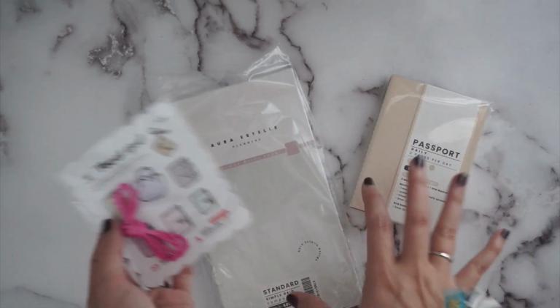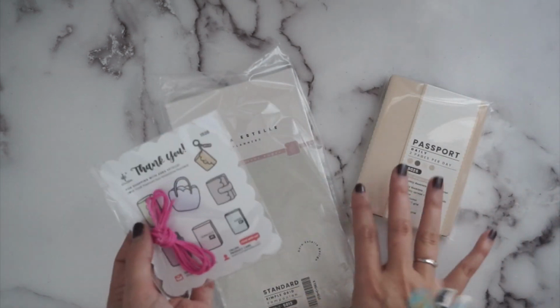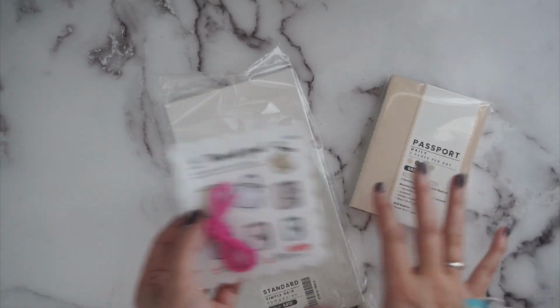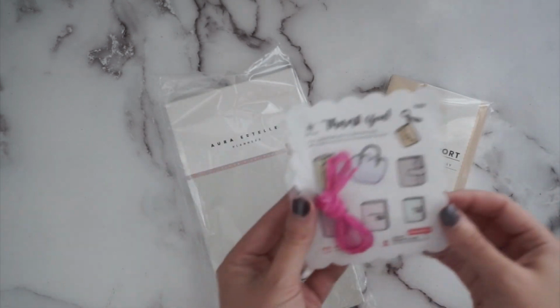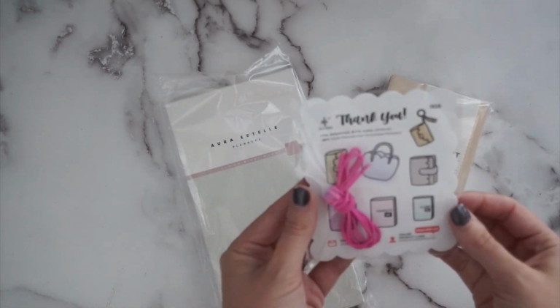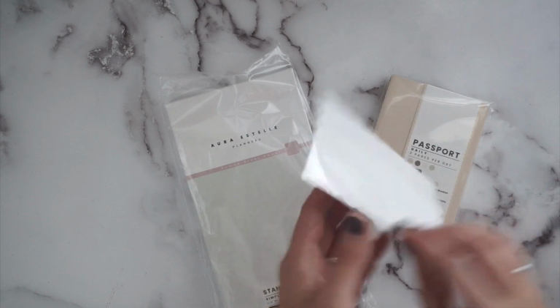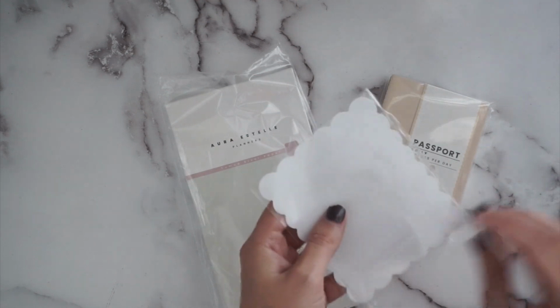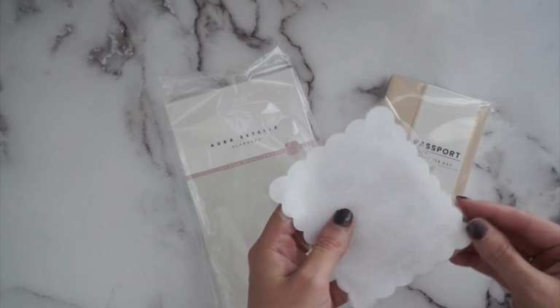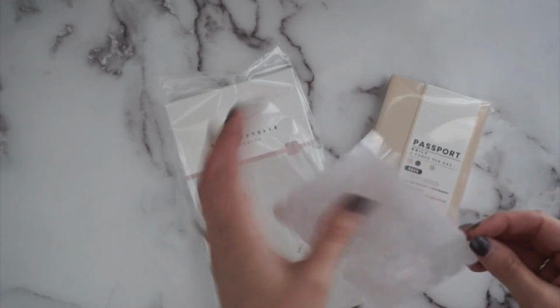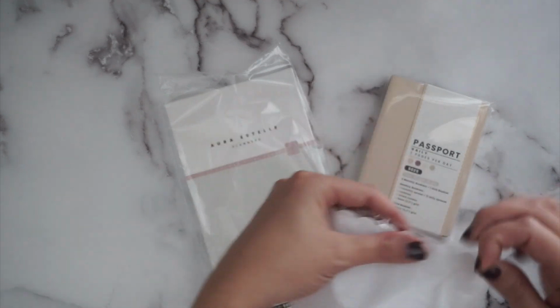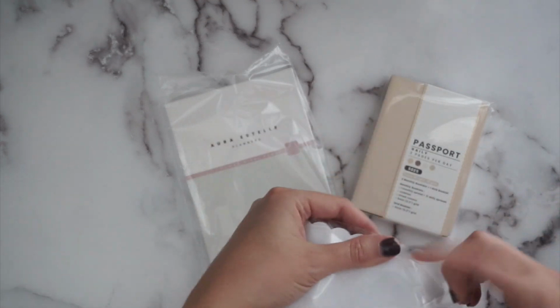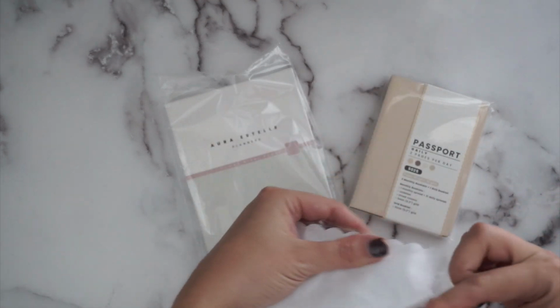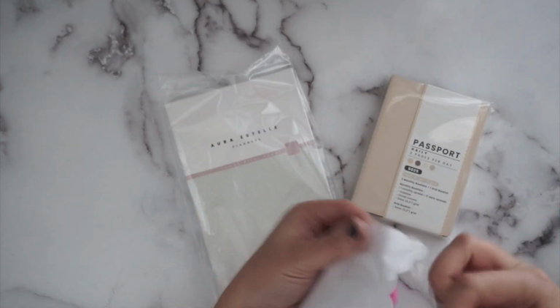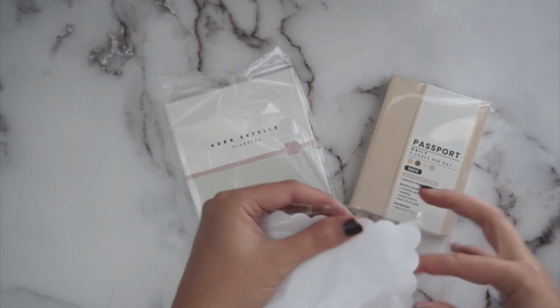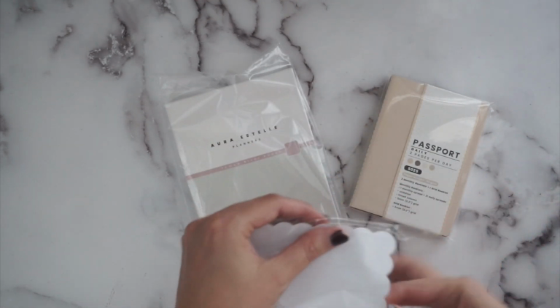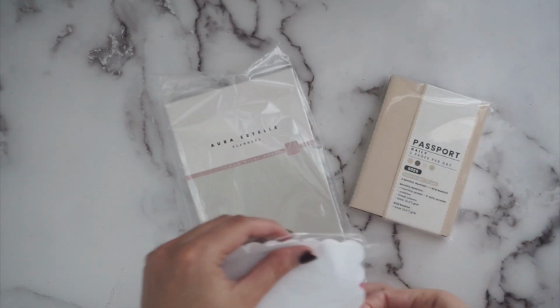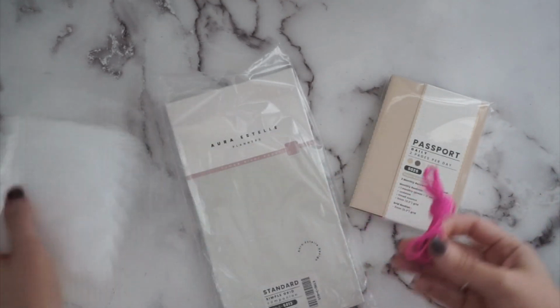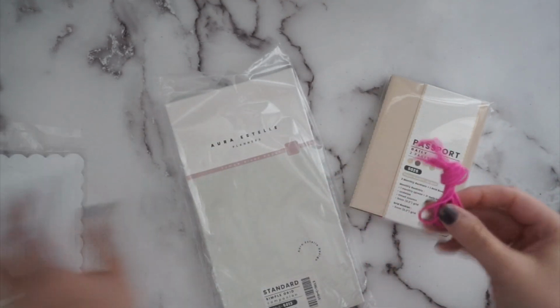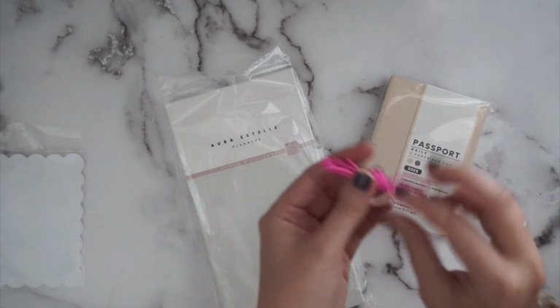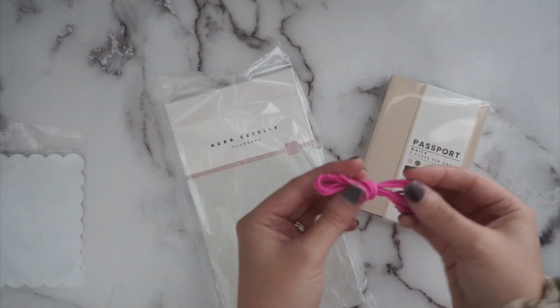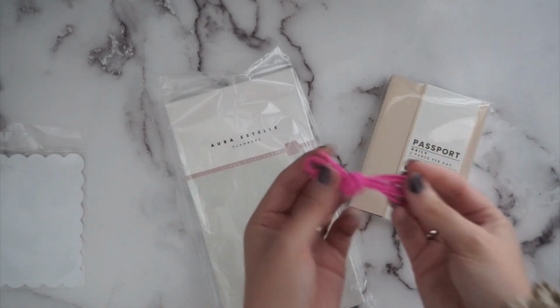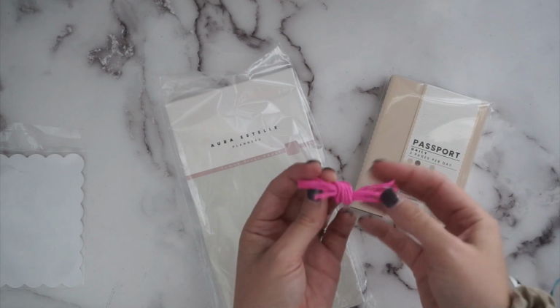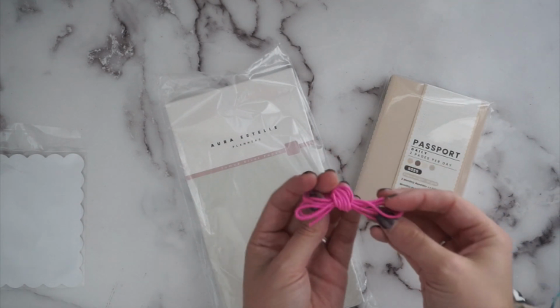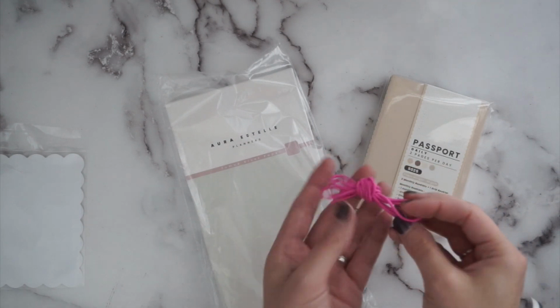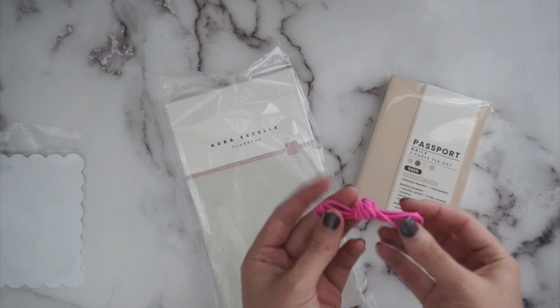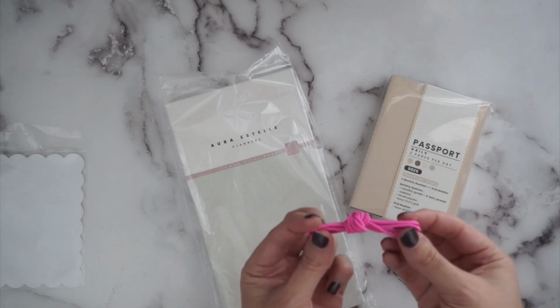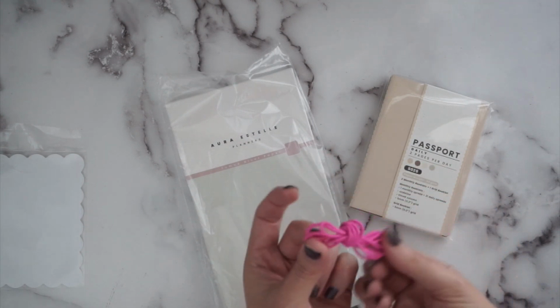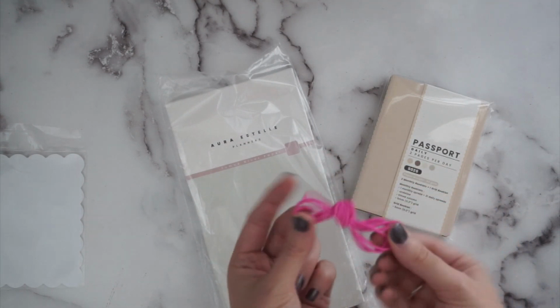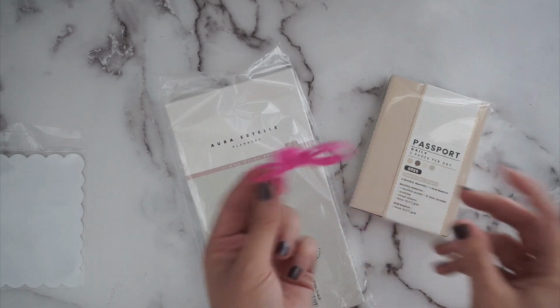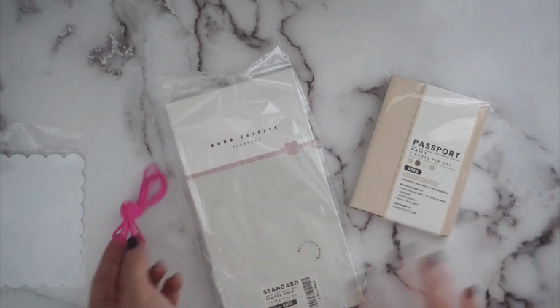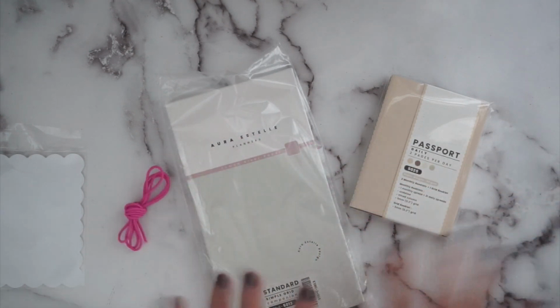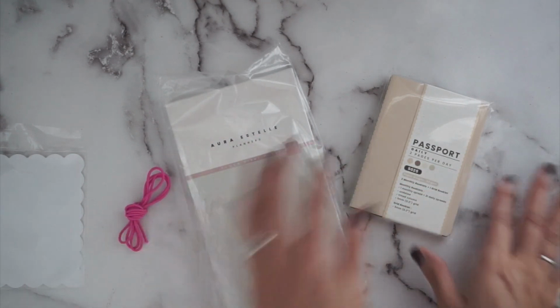These elastics work in some of their covers as well. They have lots of different colors of this elastic — I just got a big one in pink because I thought it was pretty.